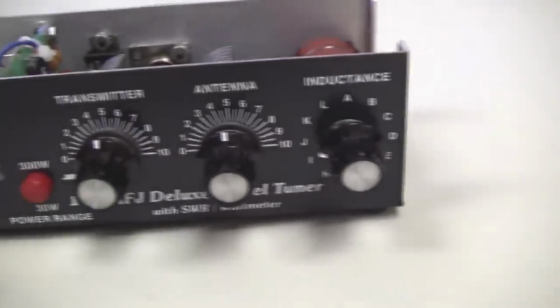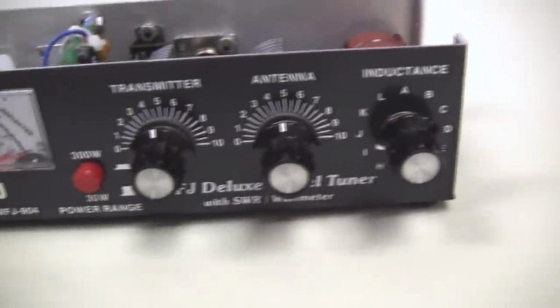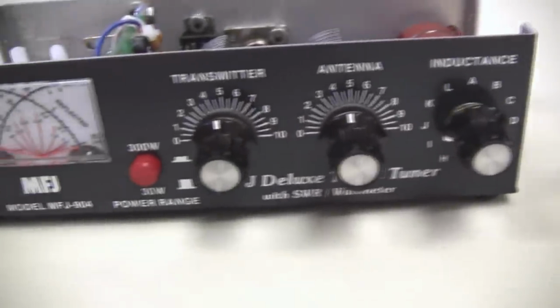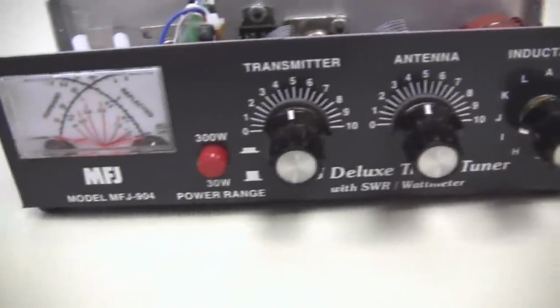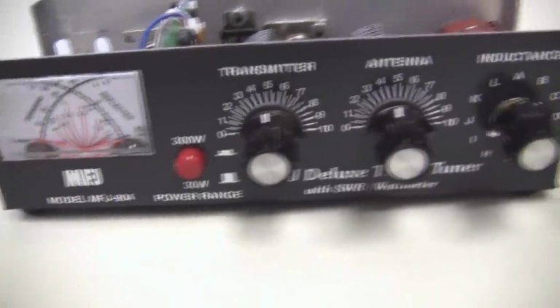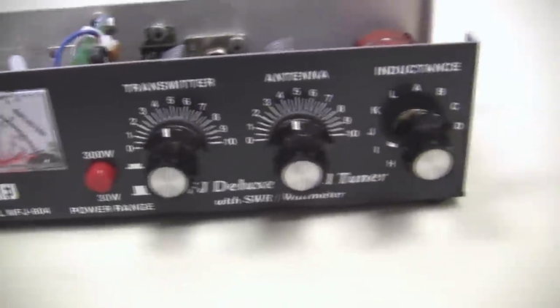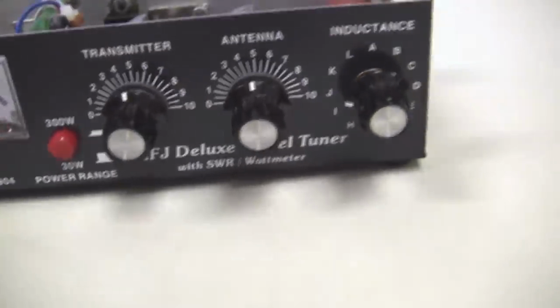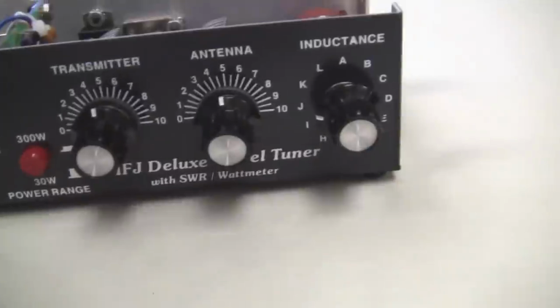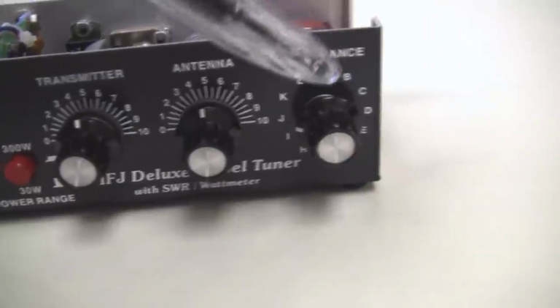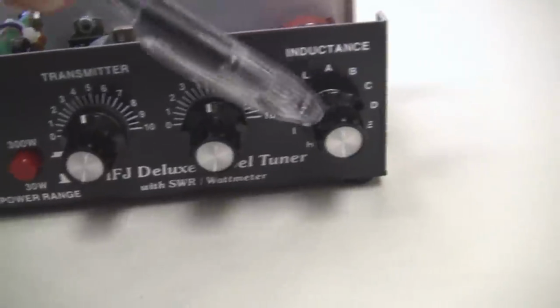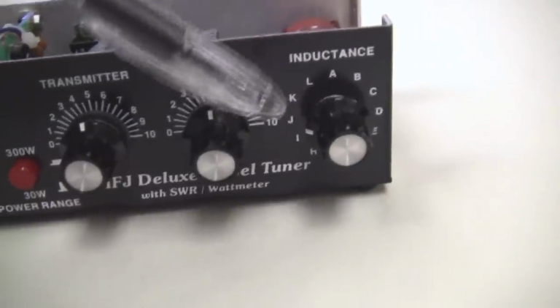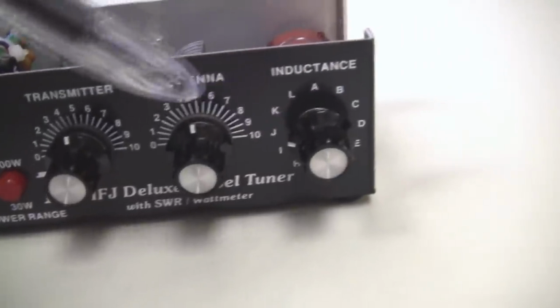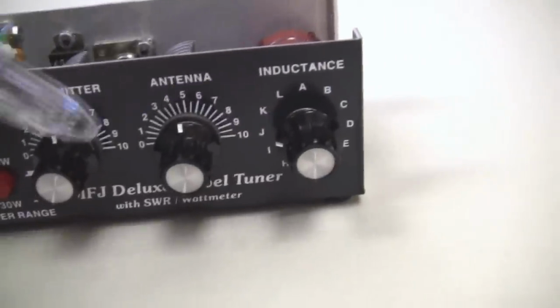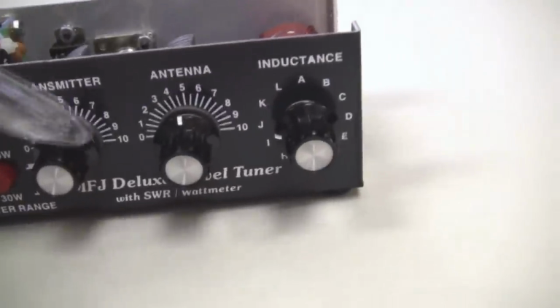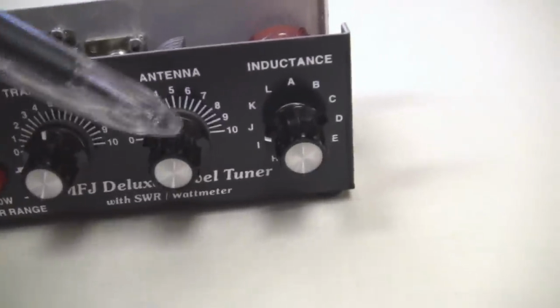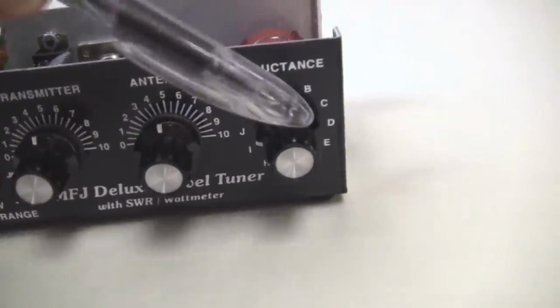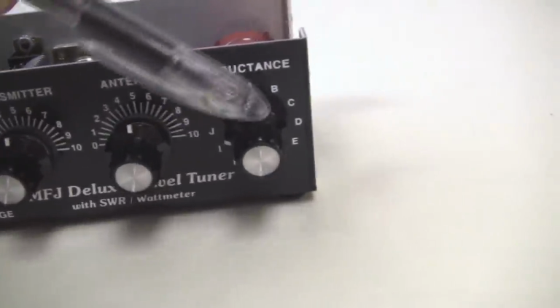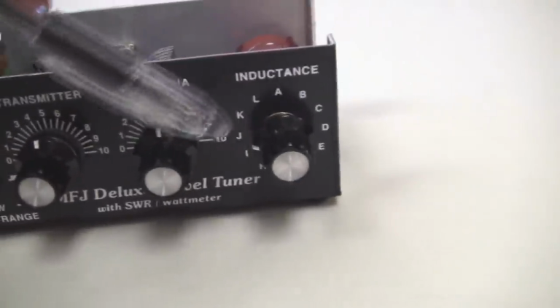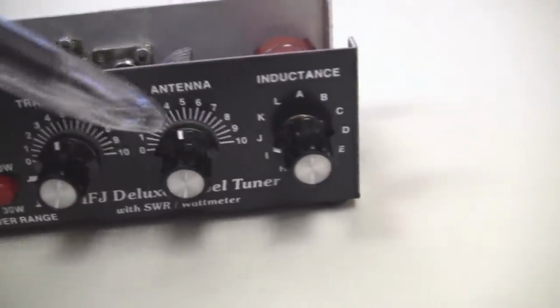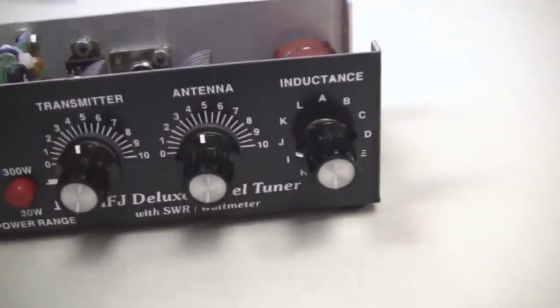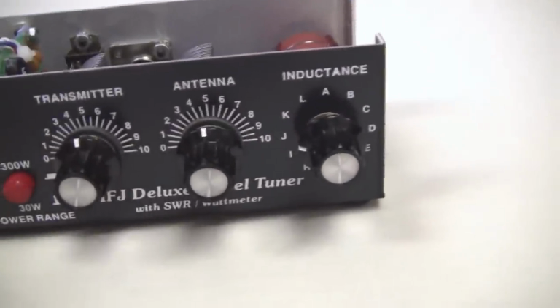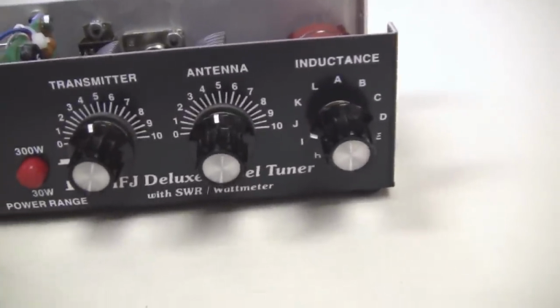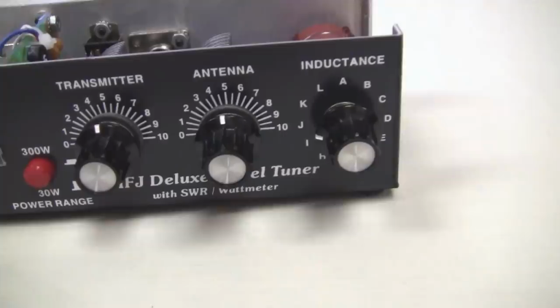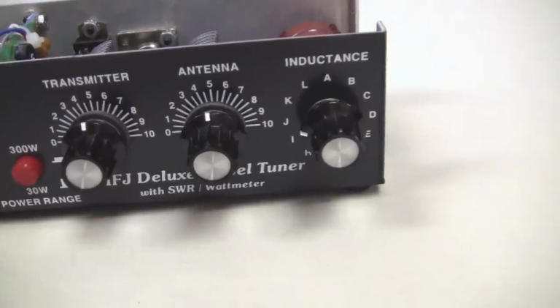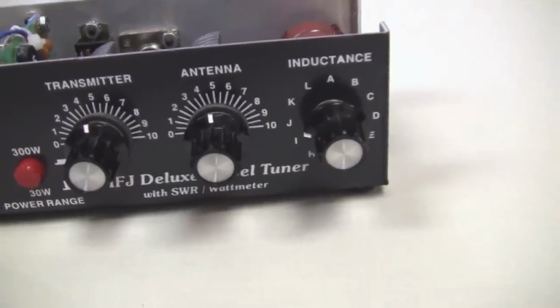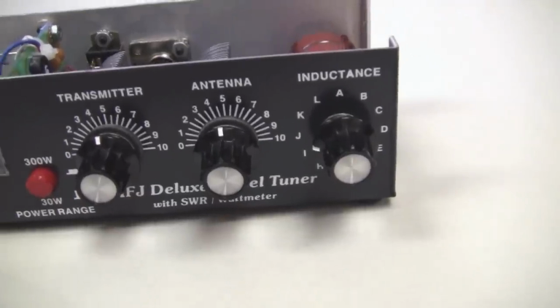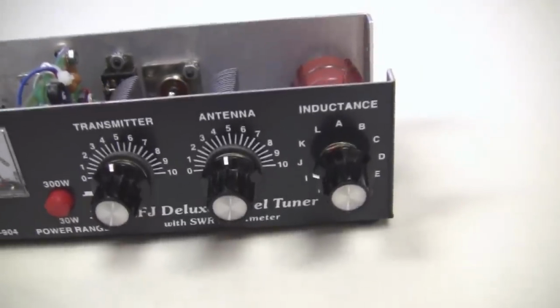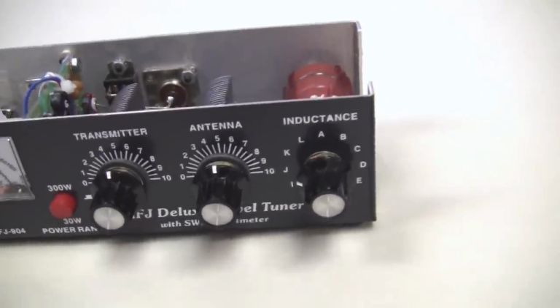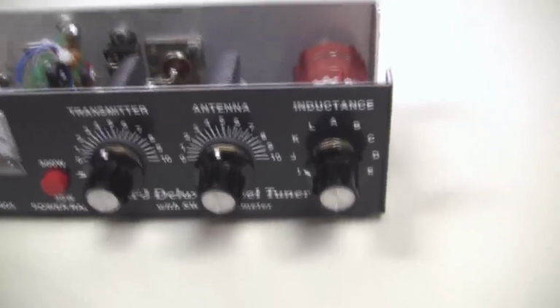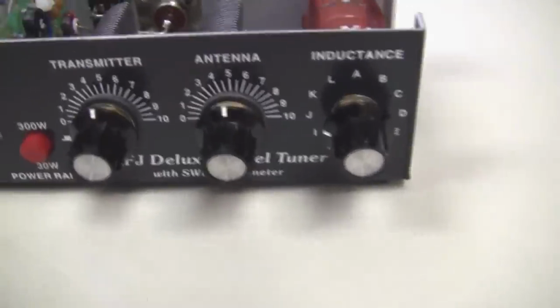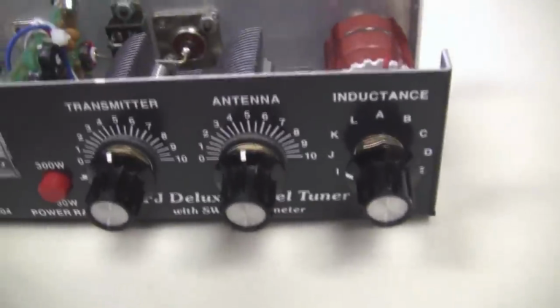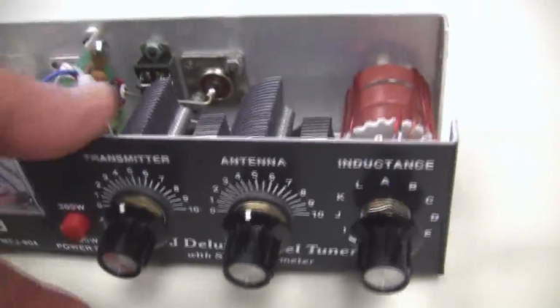So like I said, it's very, very basic. These three controls, of course, tune your T network inside, which is common for most of these. Let's take a look inside.